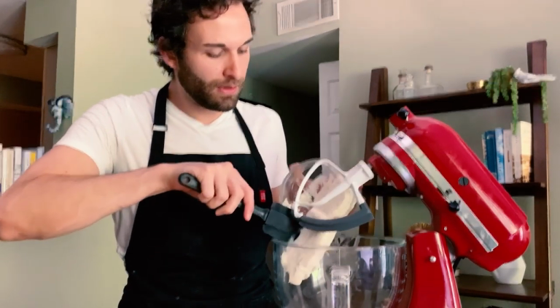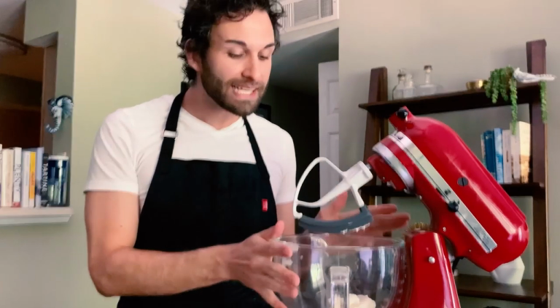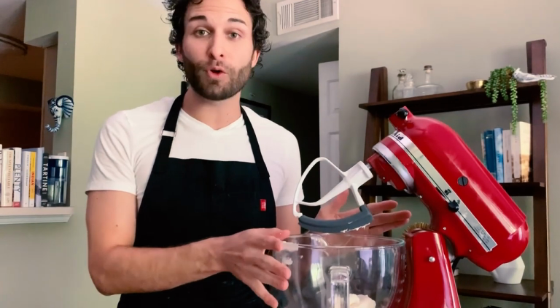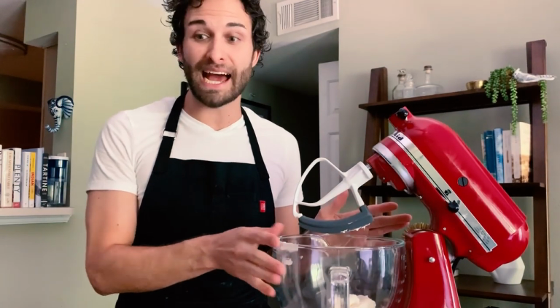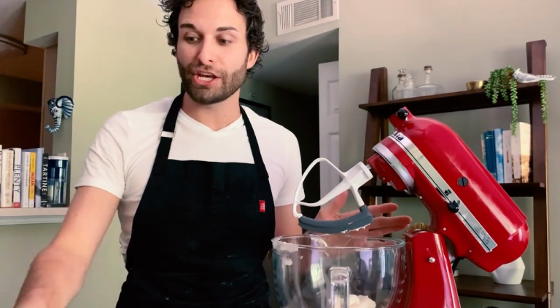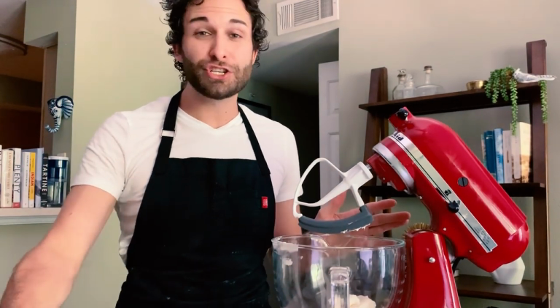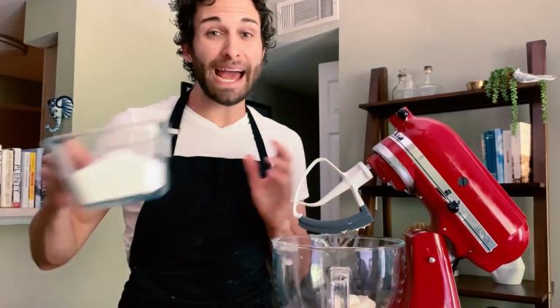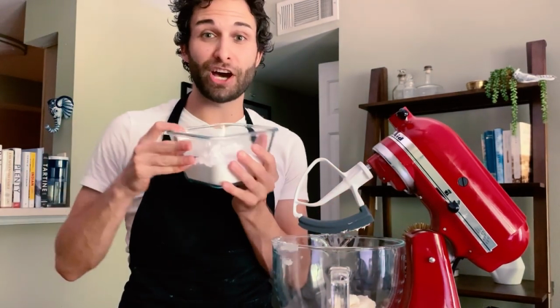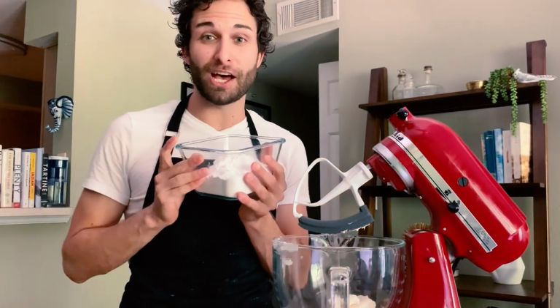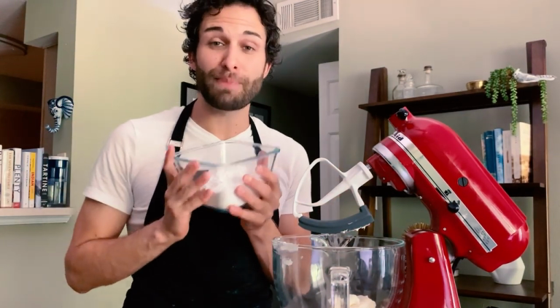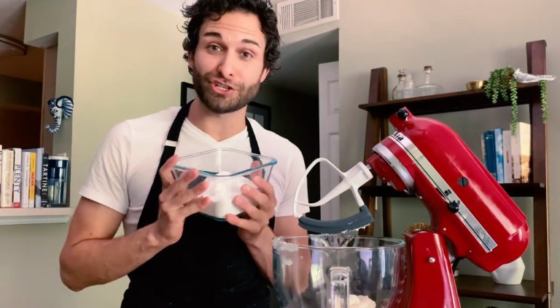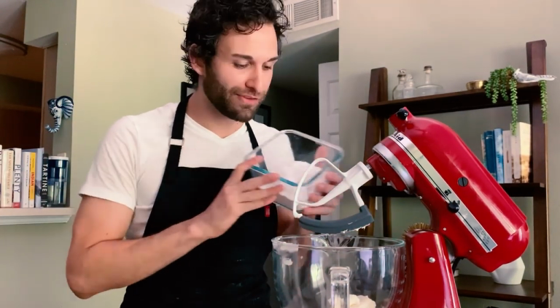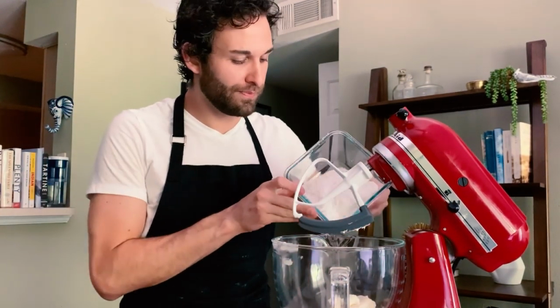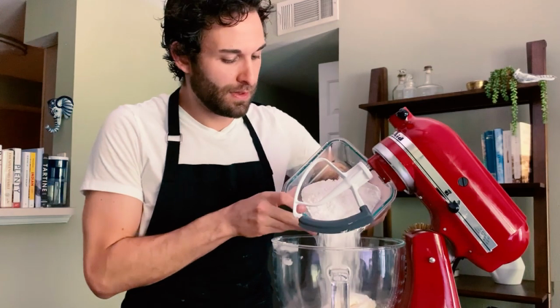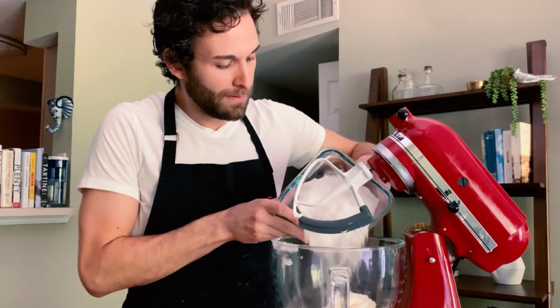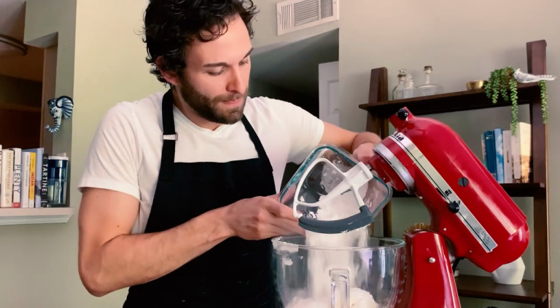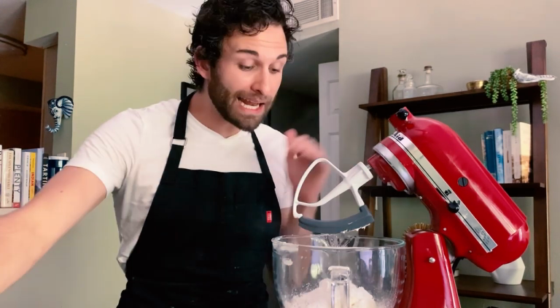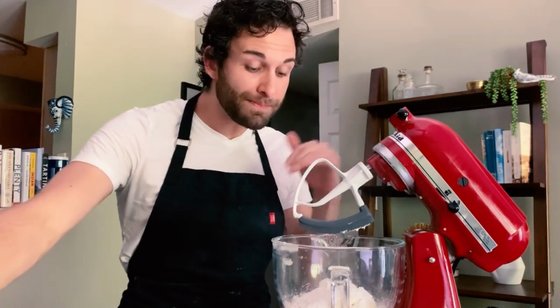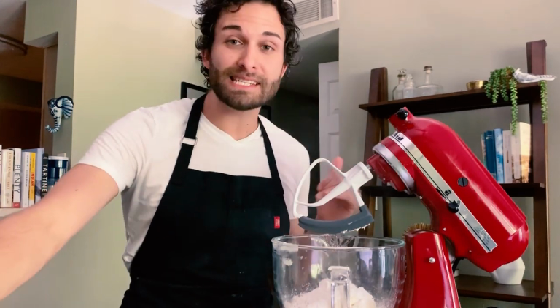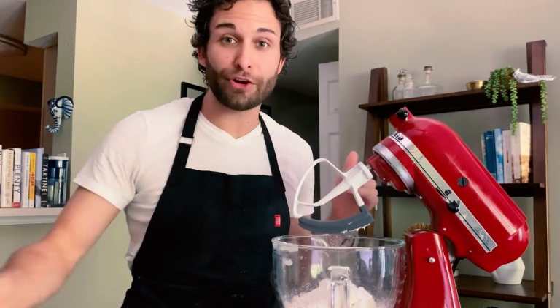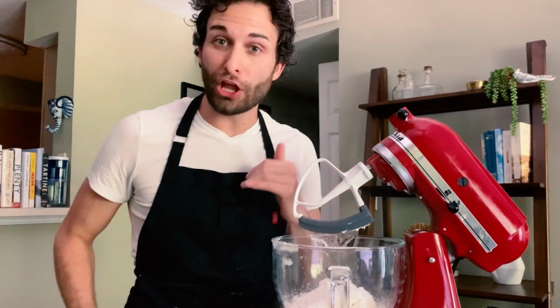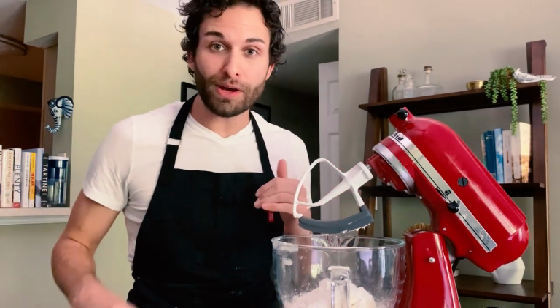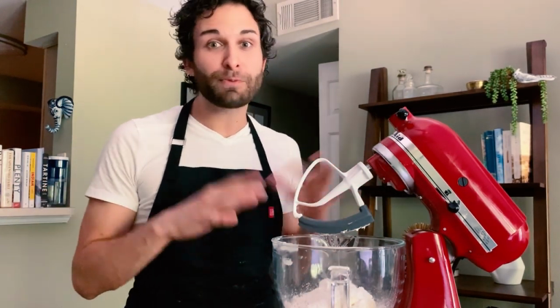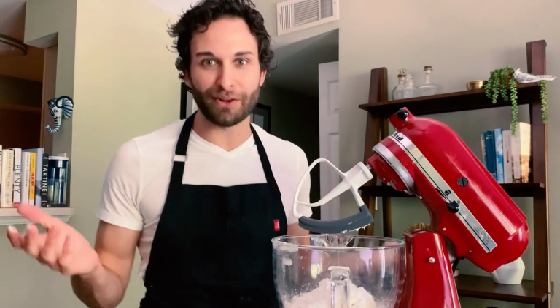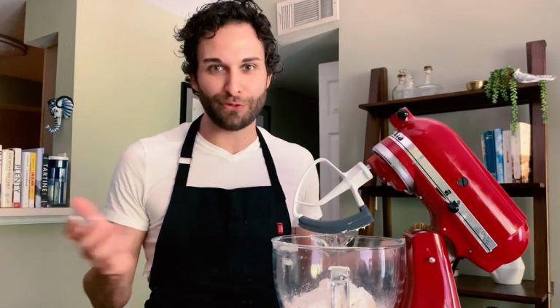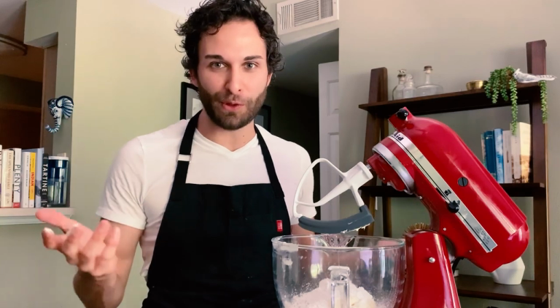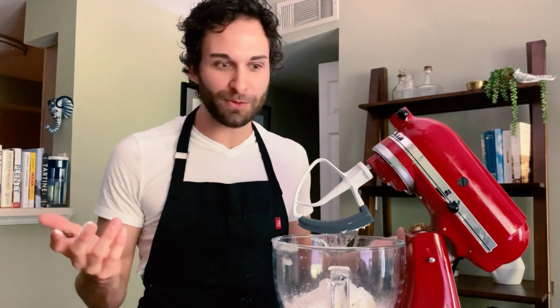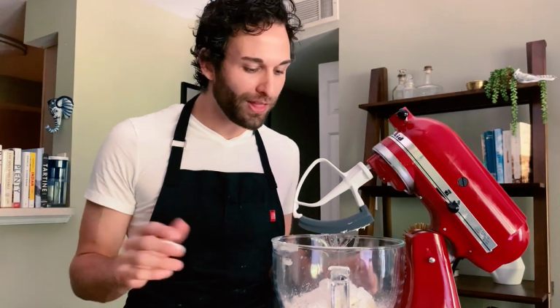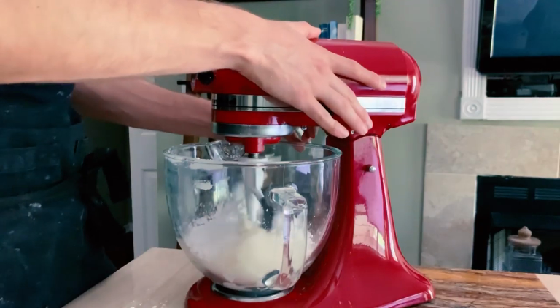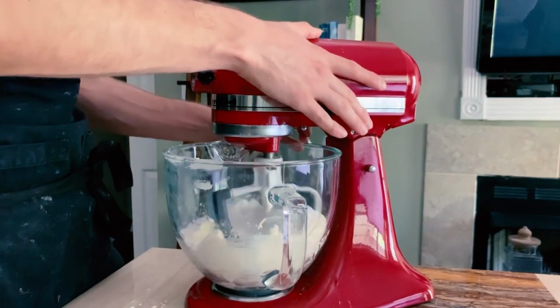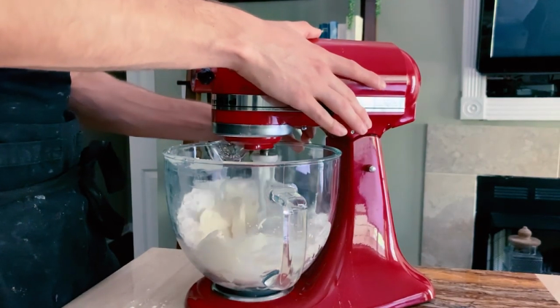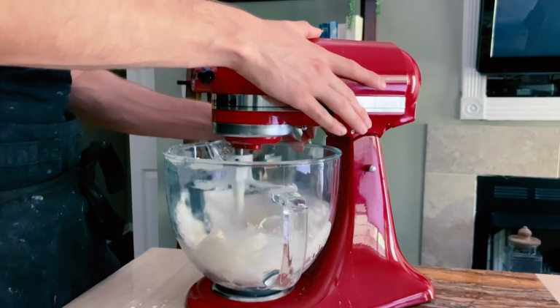To this, I'm going to add 2½ cups of powdered sugar. I'm going to beat this together on low, trying to prevent the powdered sugar from exploding out of the bowl. And then I'm going to add the rest of my ingredients.